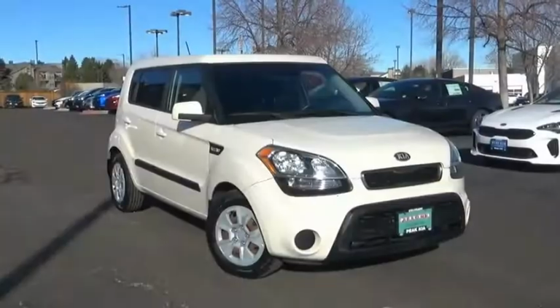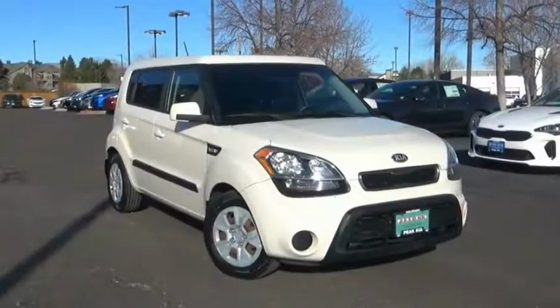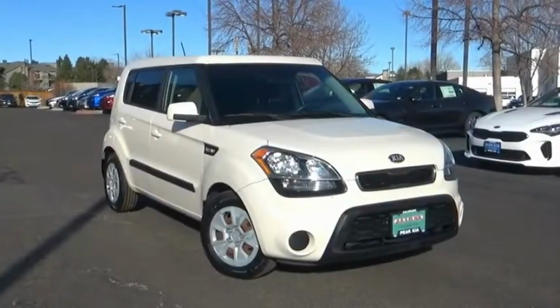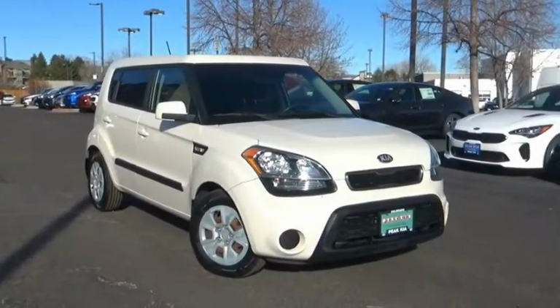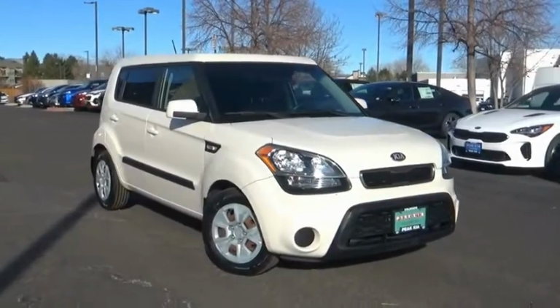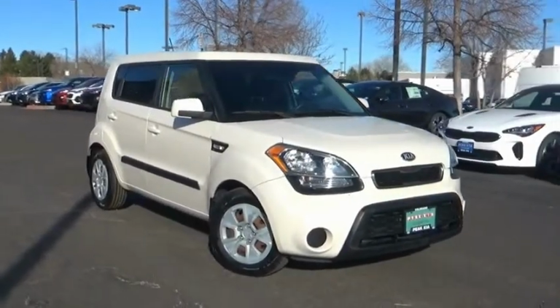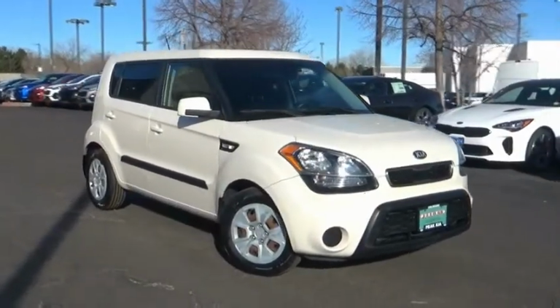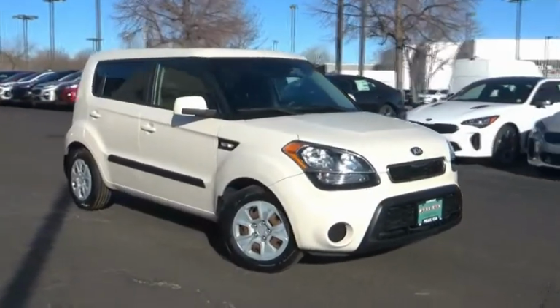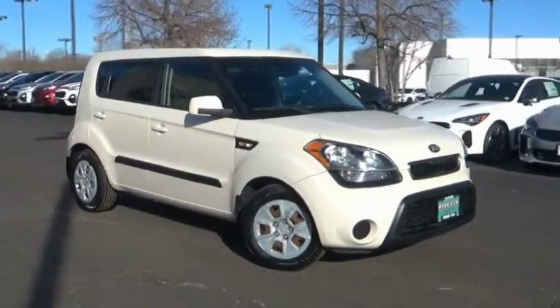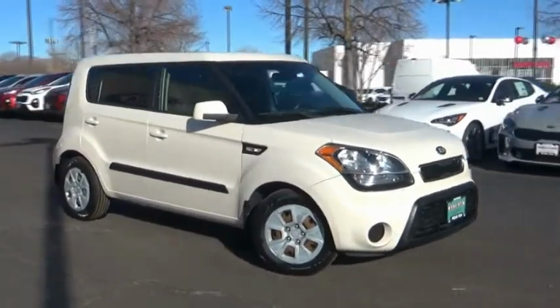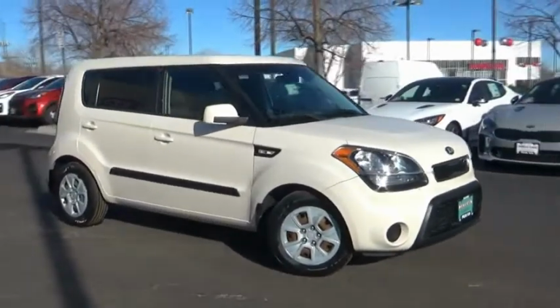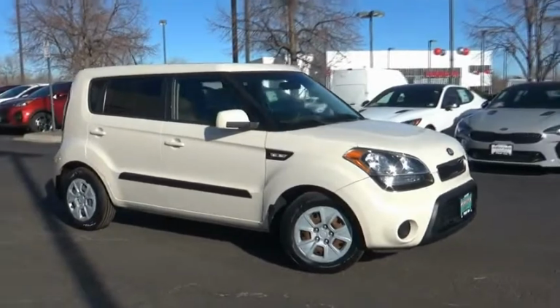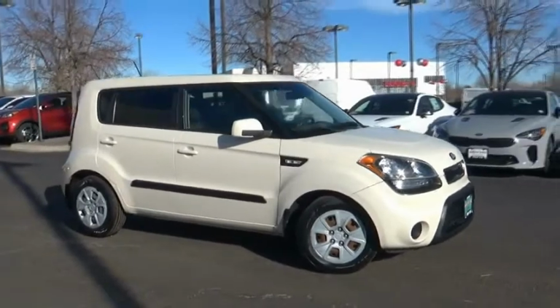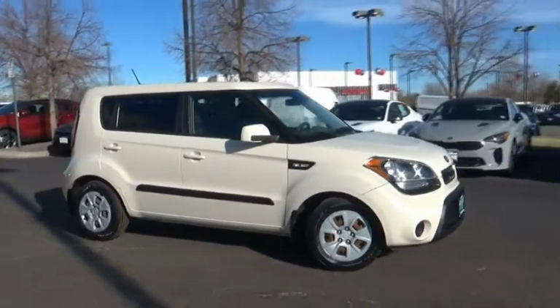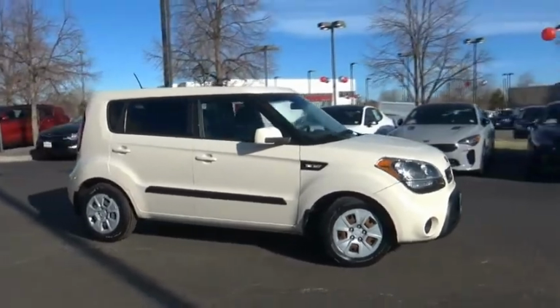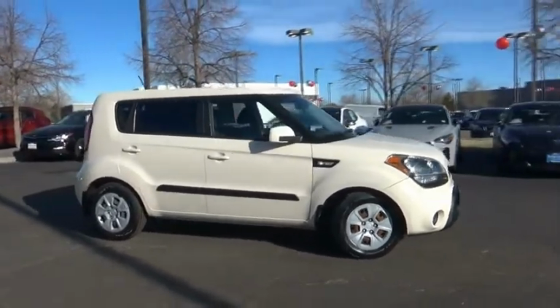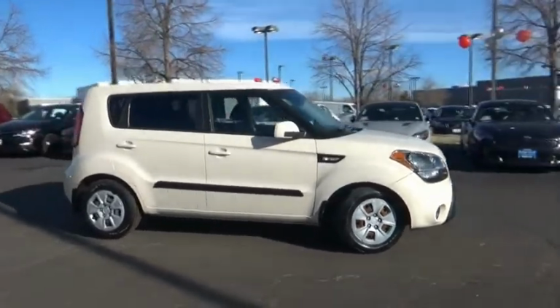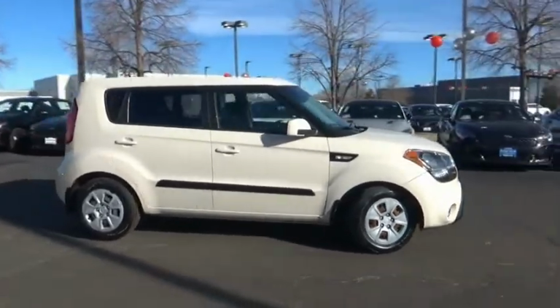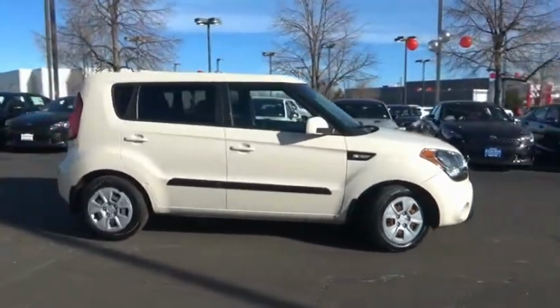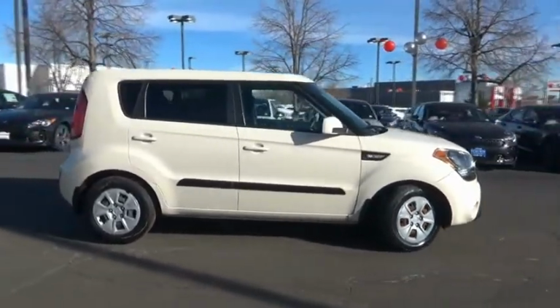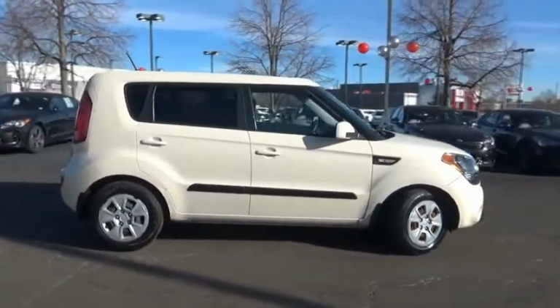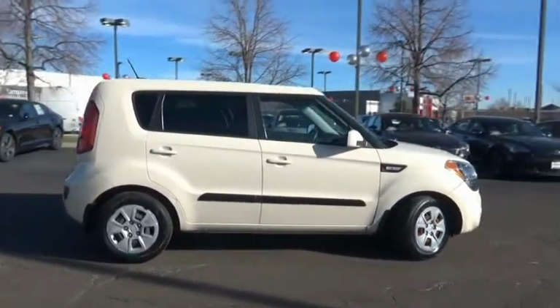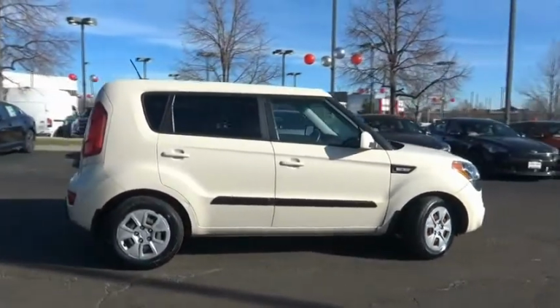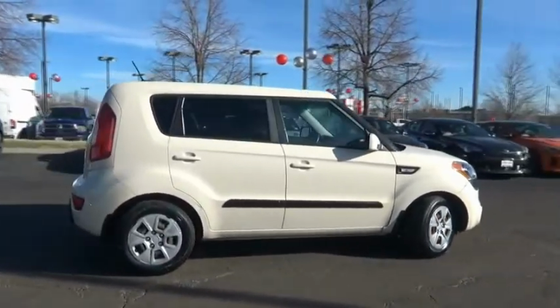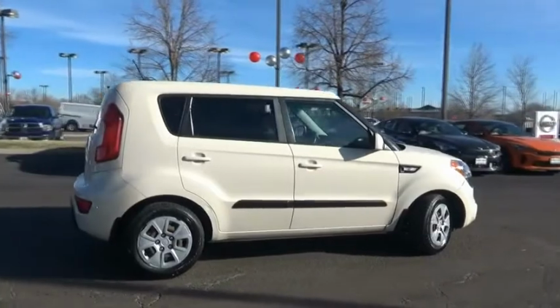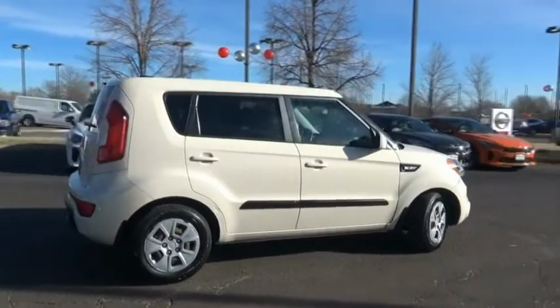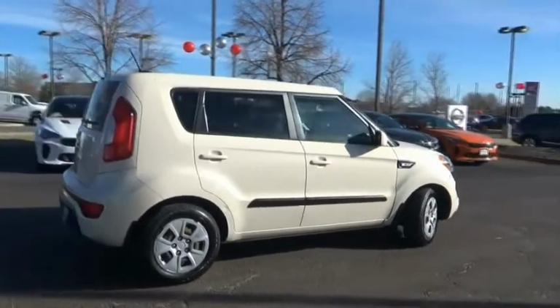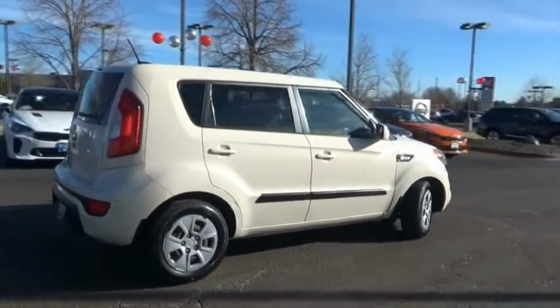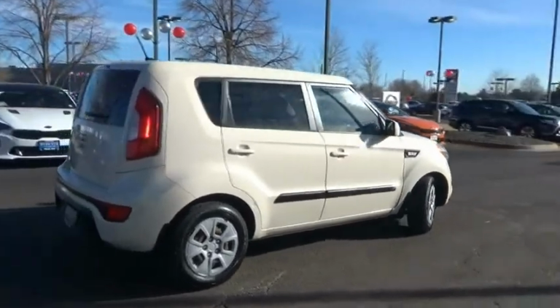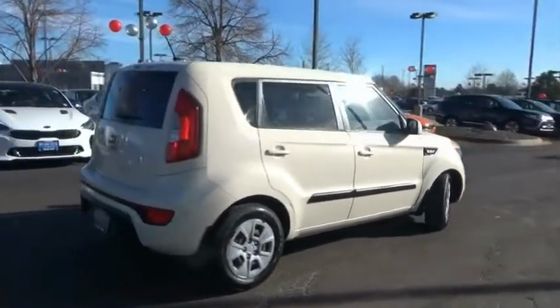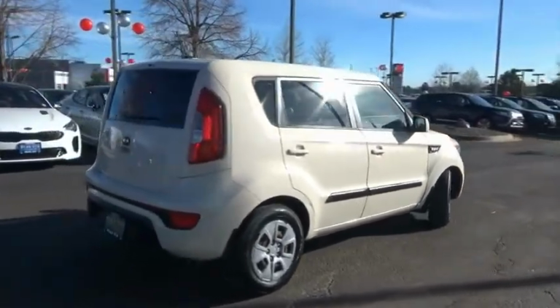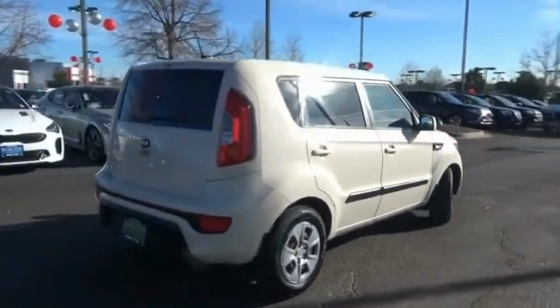Make a great choice today with the 2013 Soul. The Soul is quick and ready with its innovative catchy style, a sharp, roomy, and well-fitted cabin and a comprehensive list of safety and fun features.